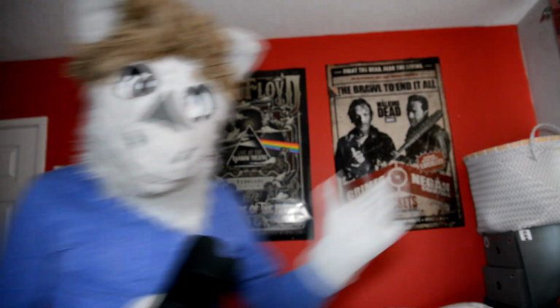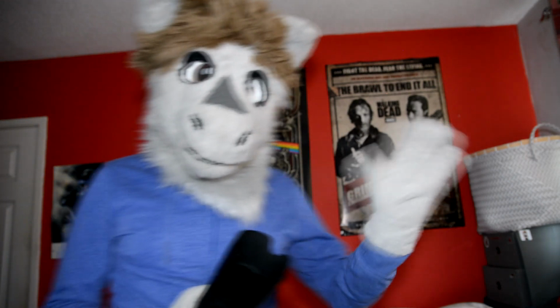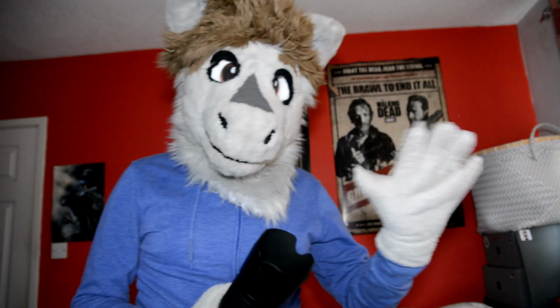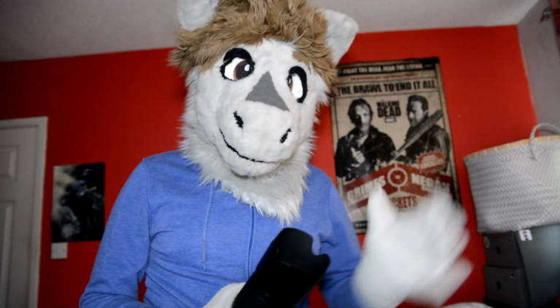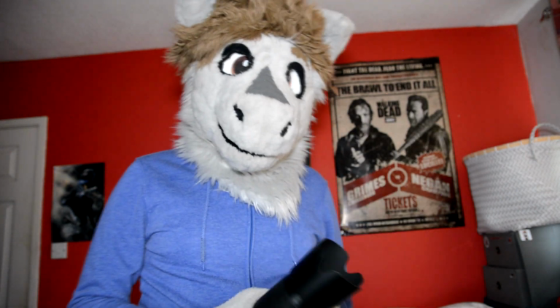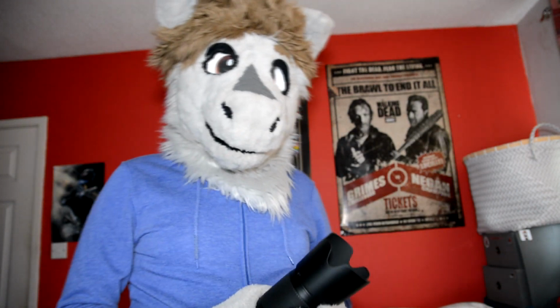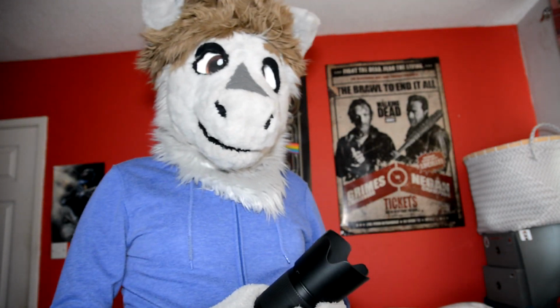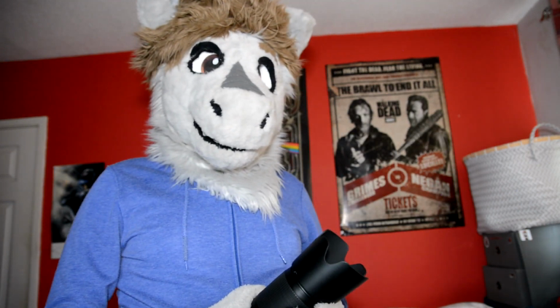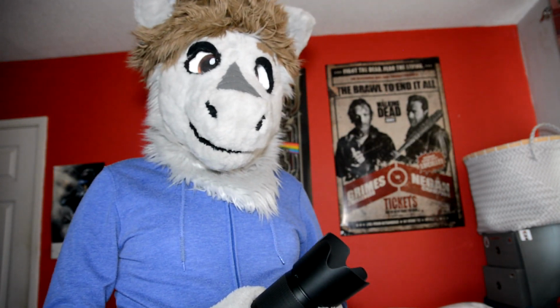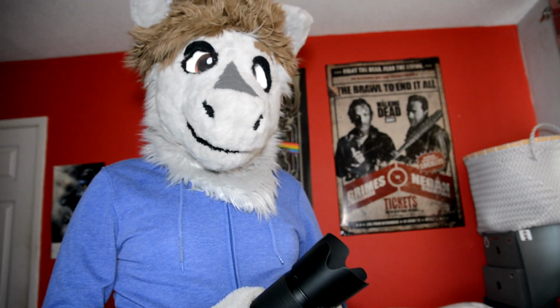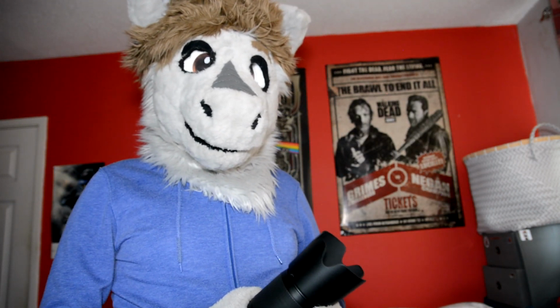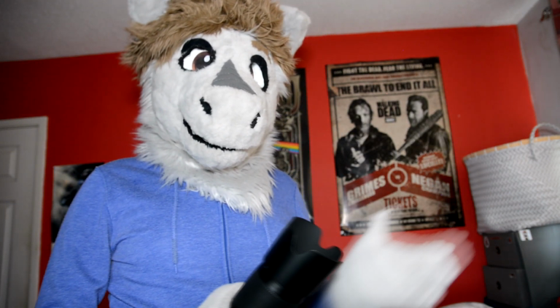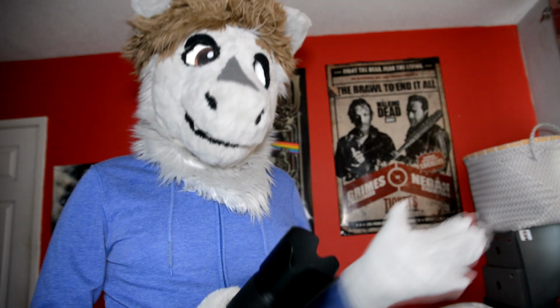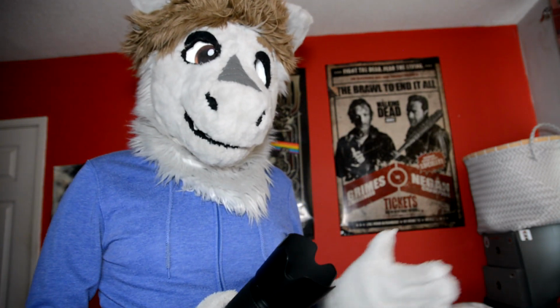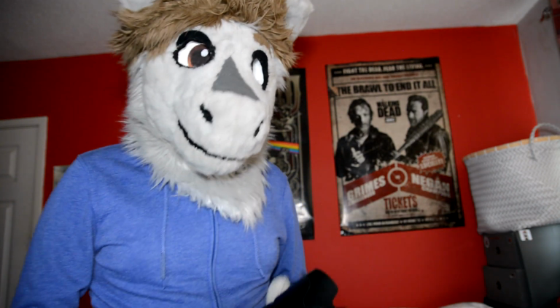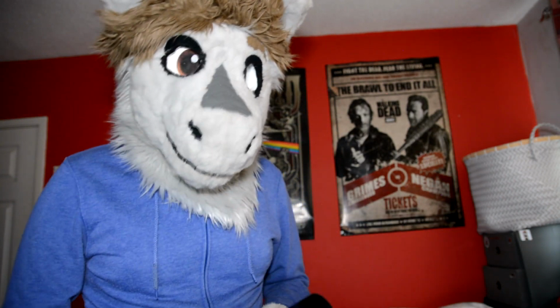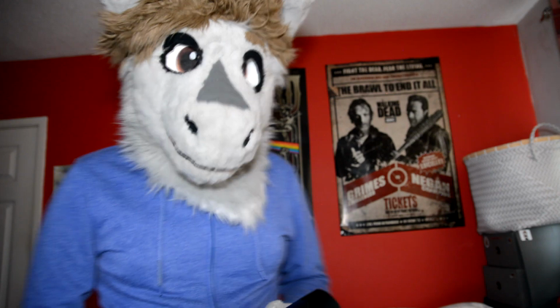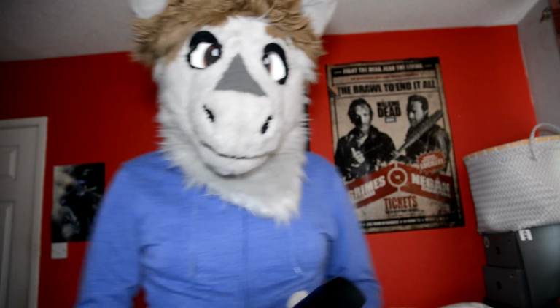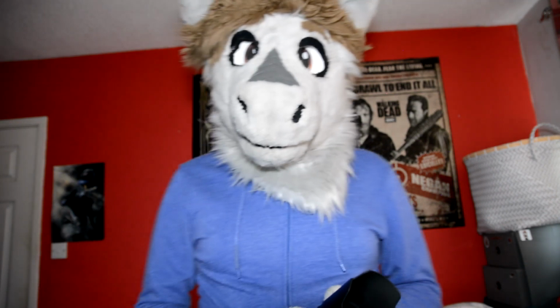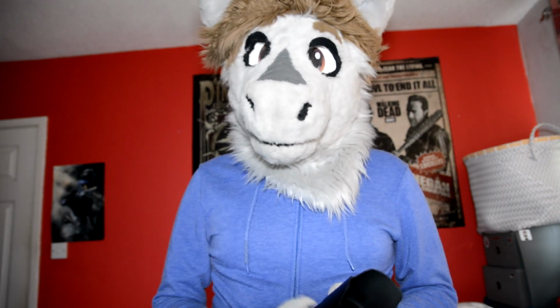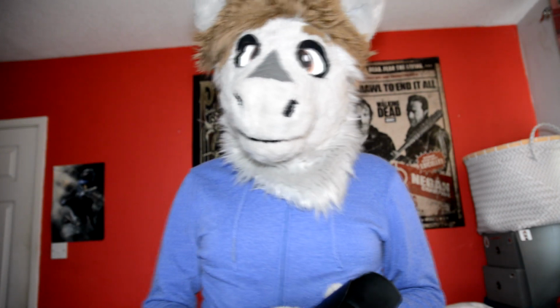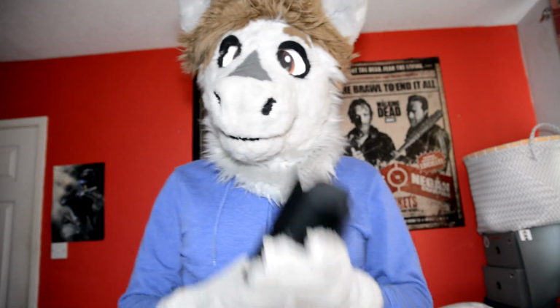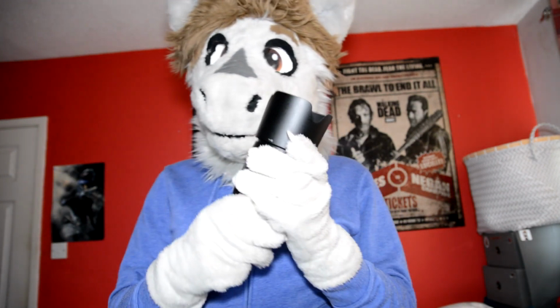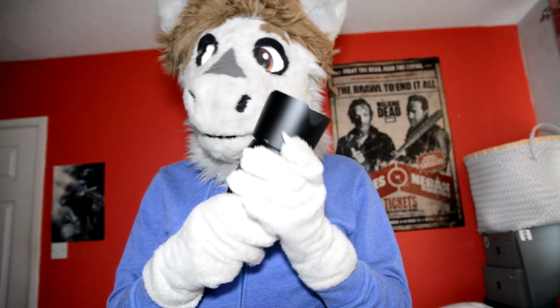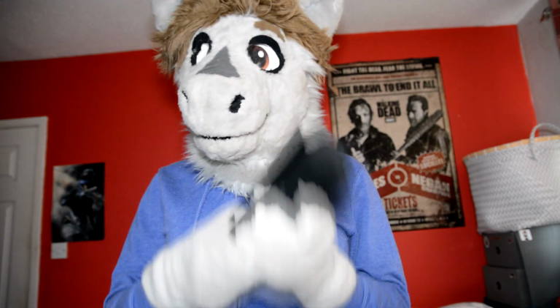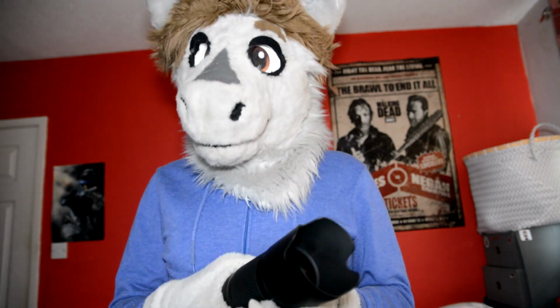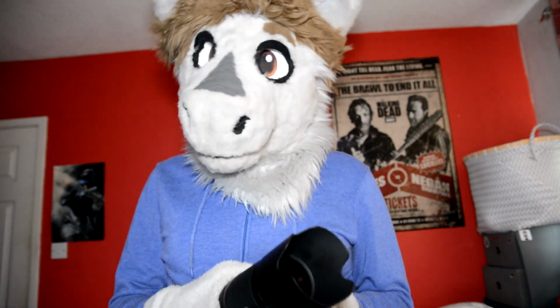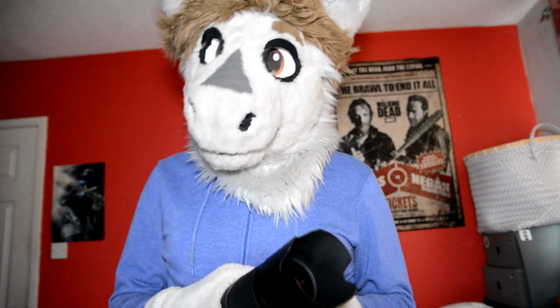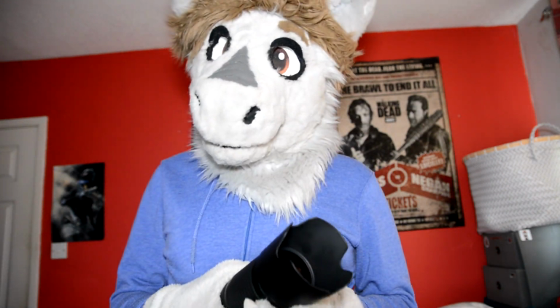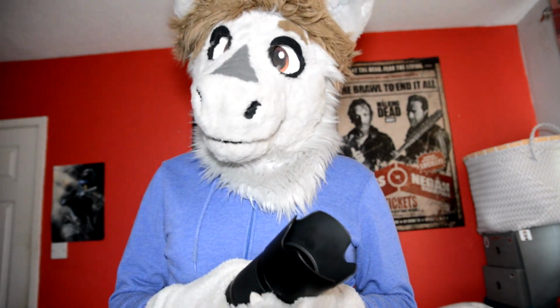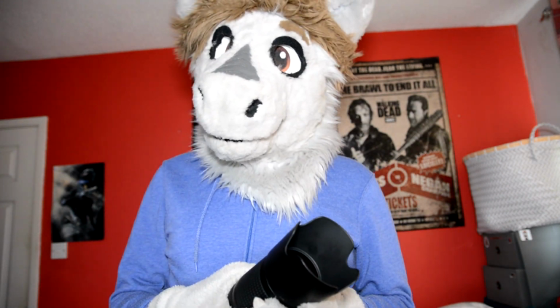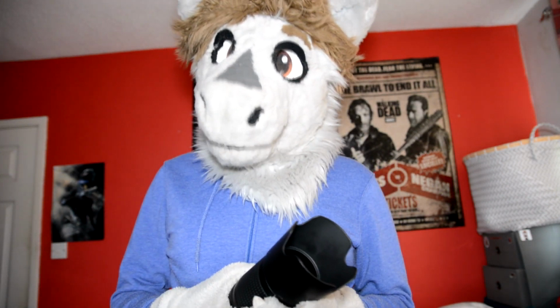Hello, this is Zephyr and I'm here to bring you another photography video. This time I'm going to review the best zoom lens that I've got.